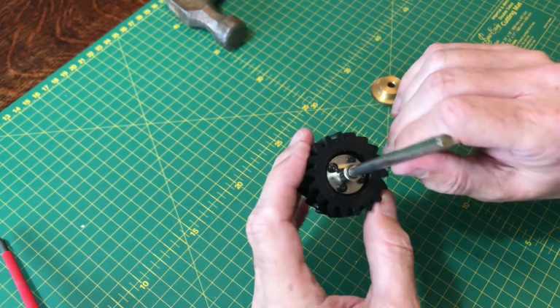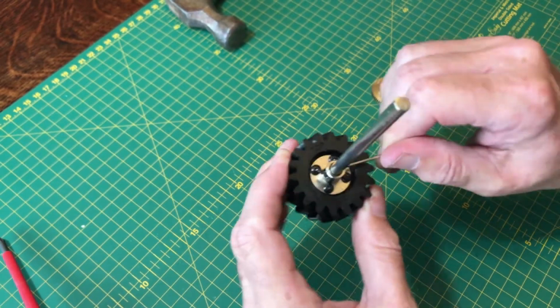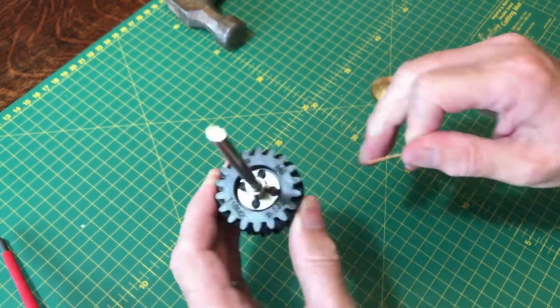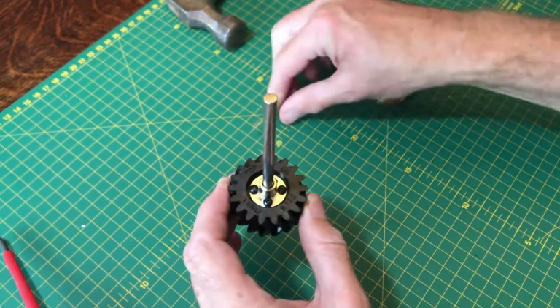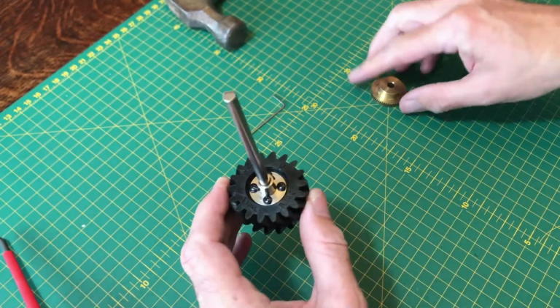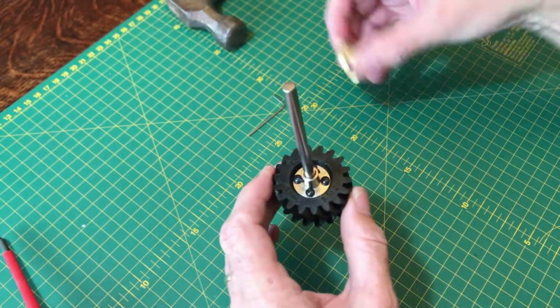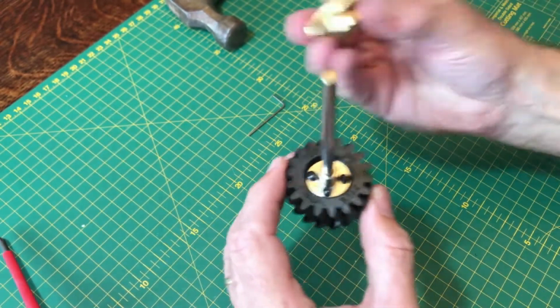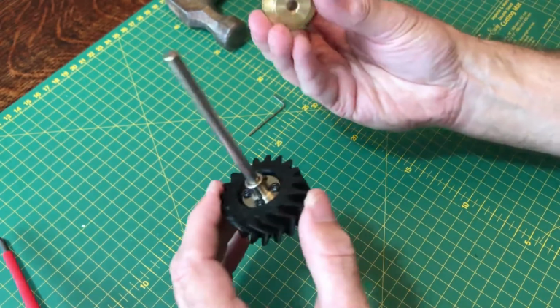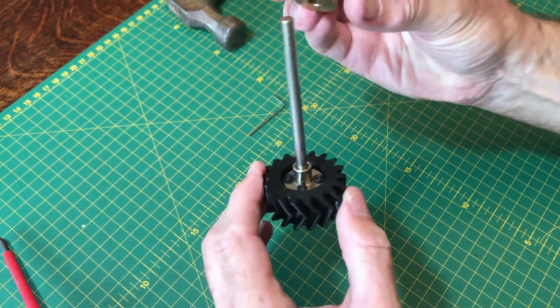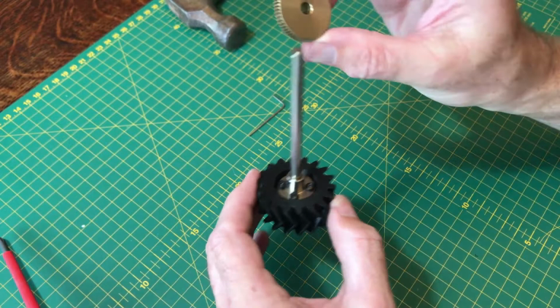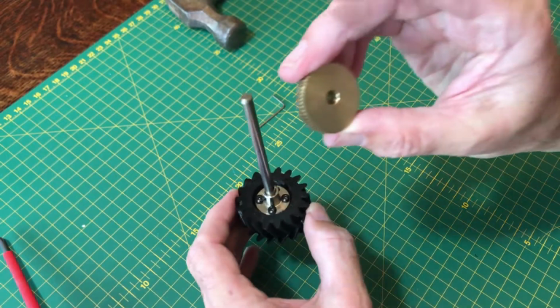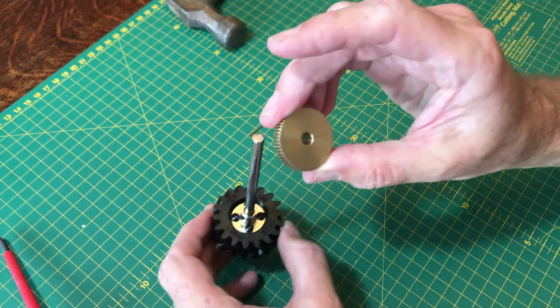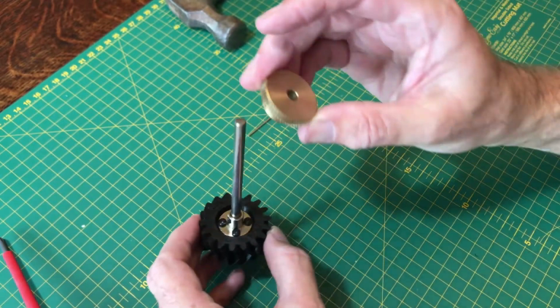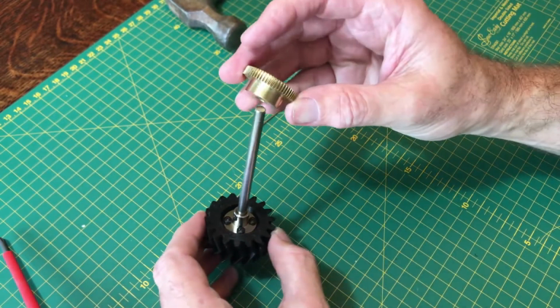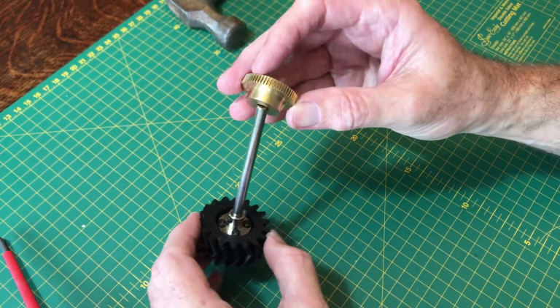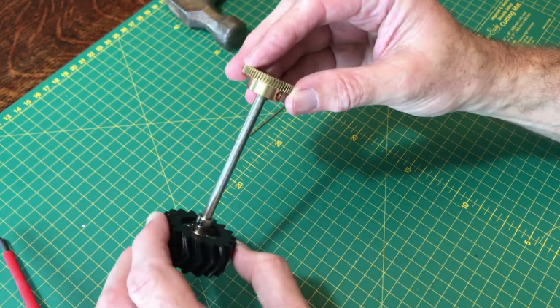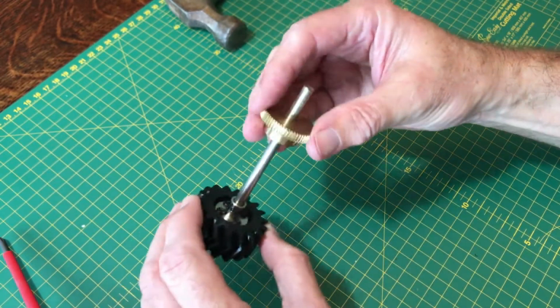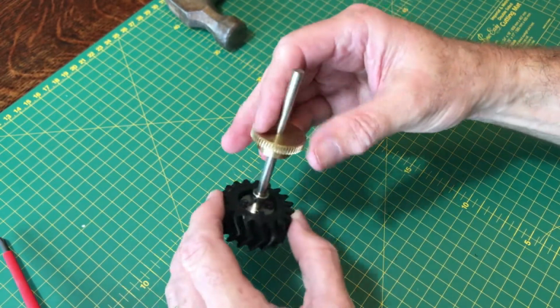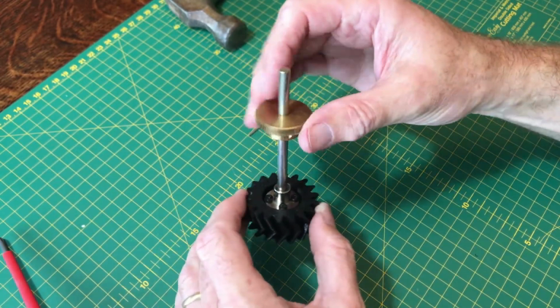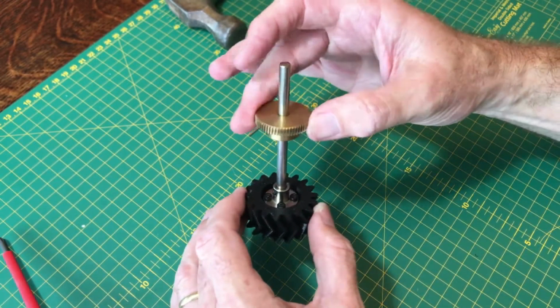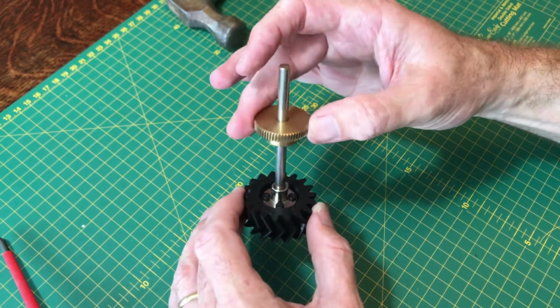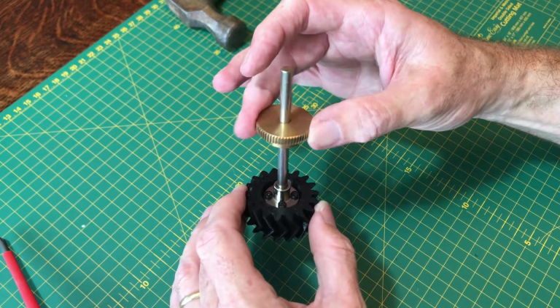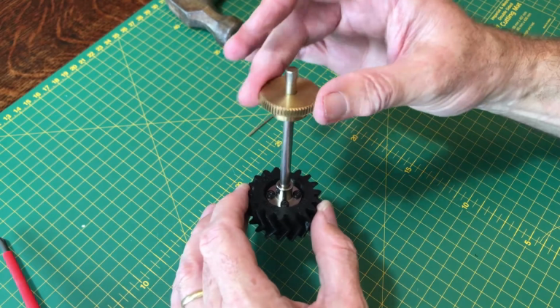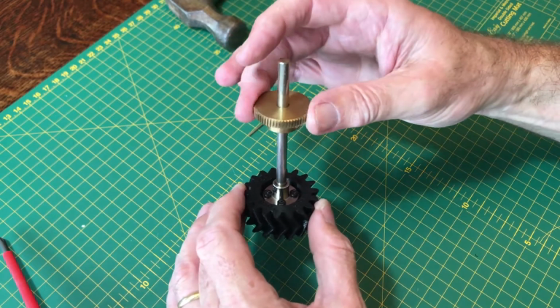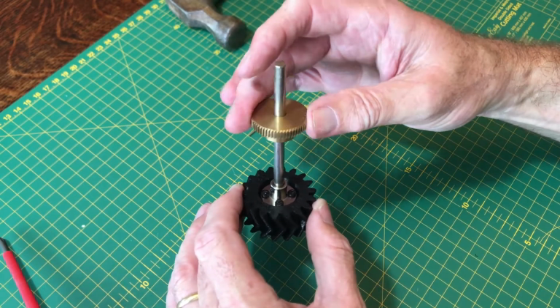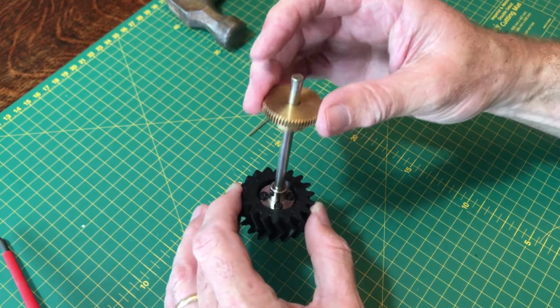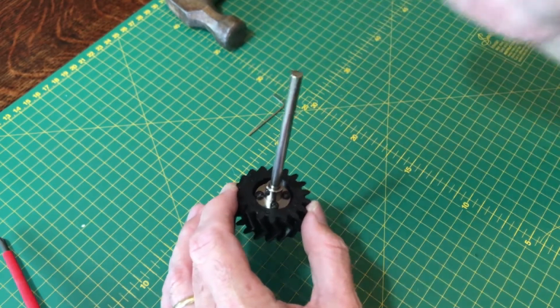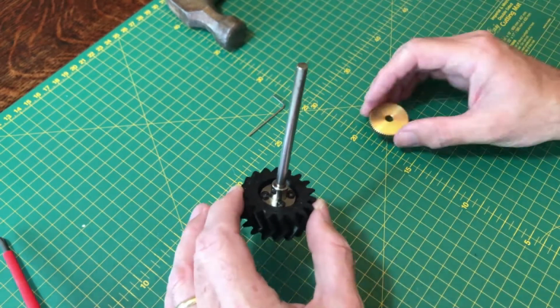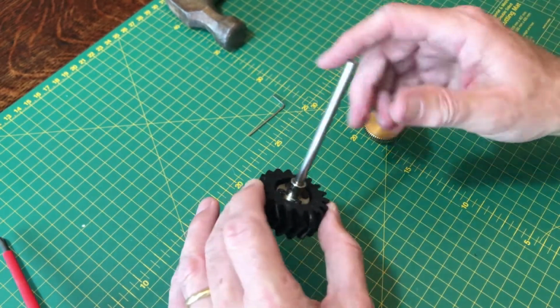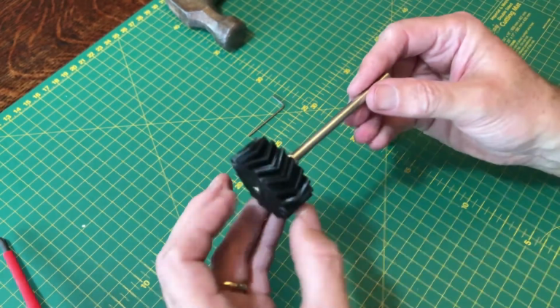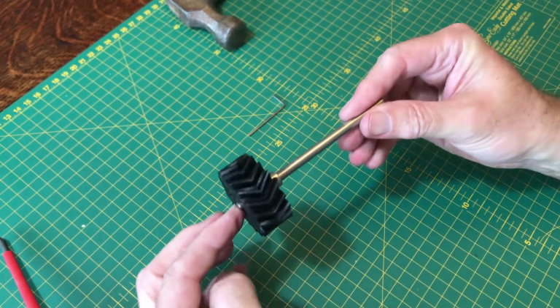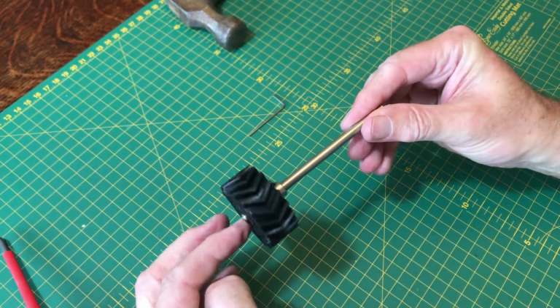Ultimately this drive wheel is going to sit somewhere up in the mechanism, but for the time being we won't fit it. That is your completed drive wheel.